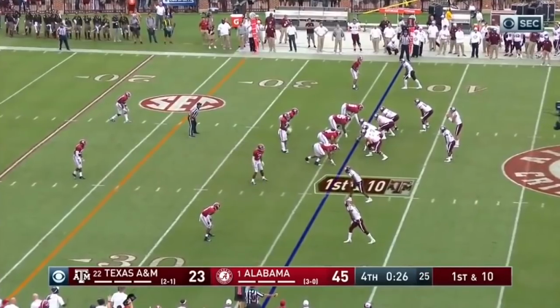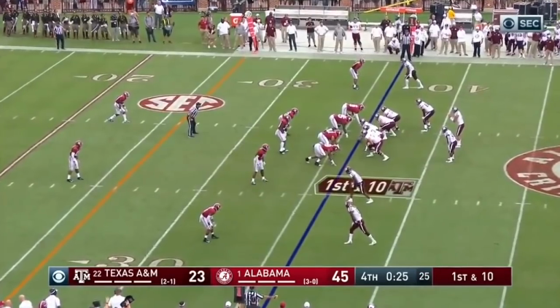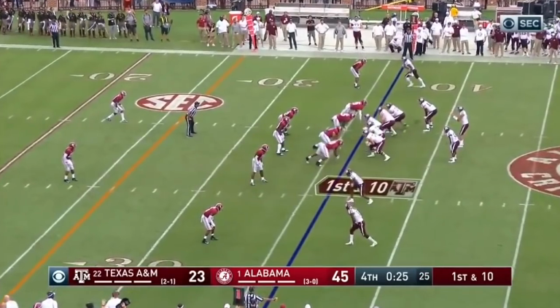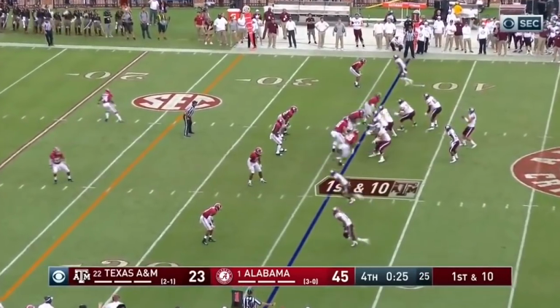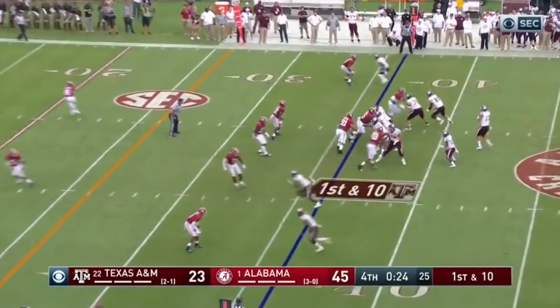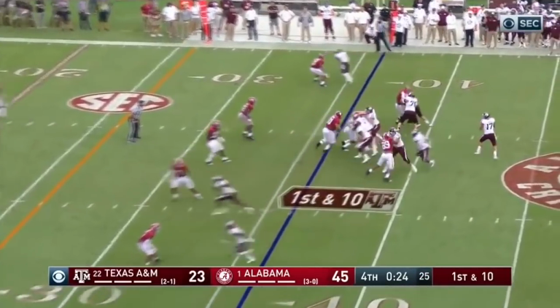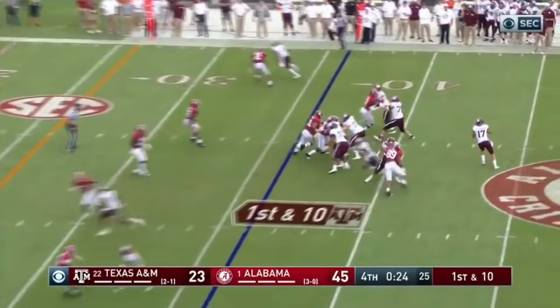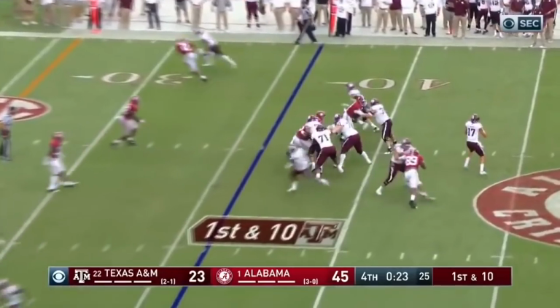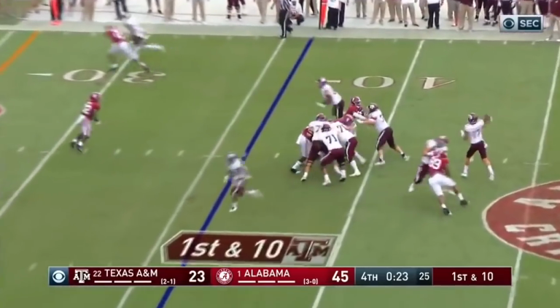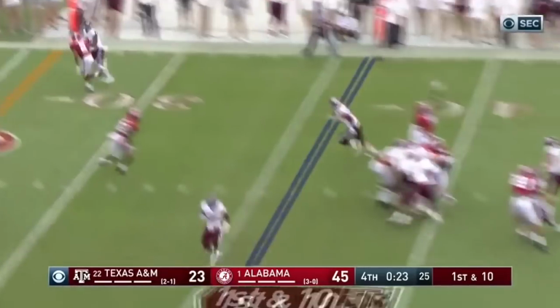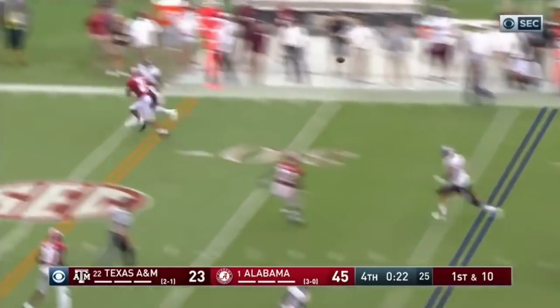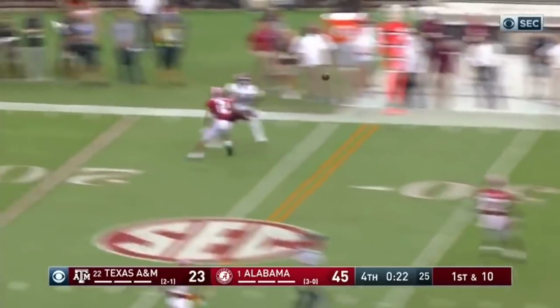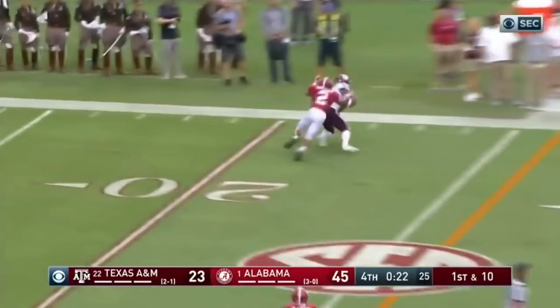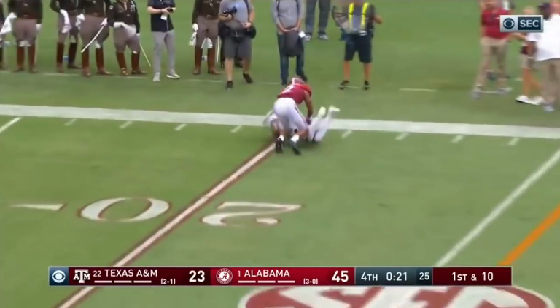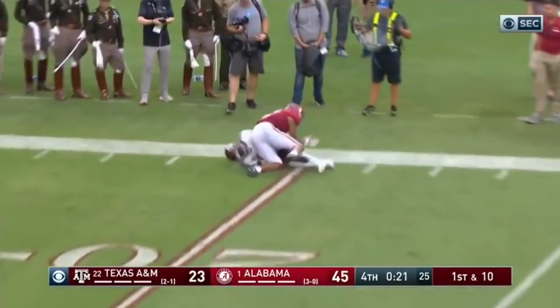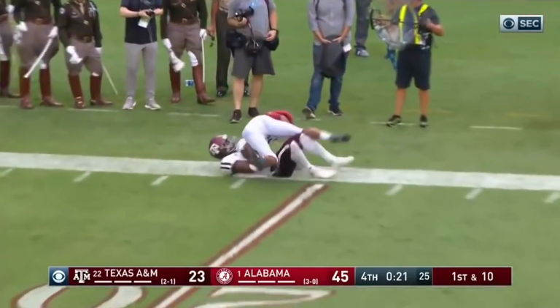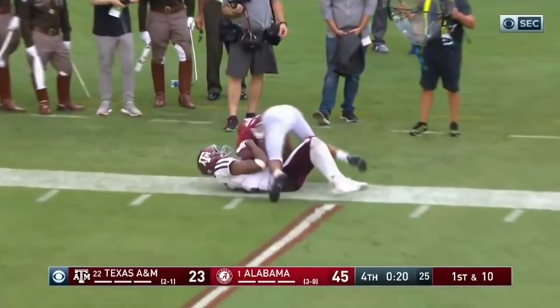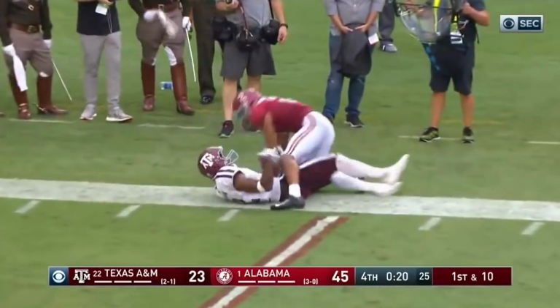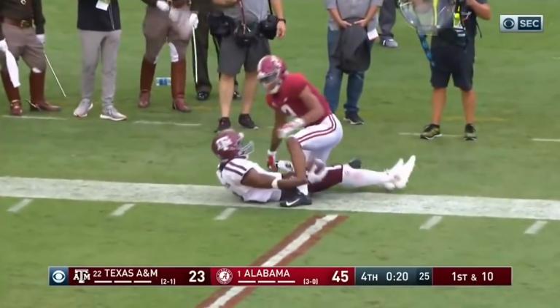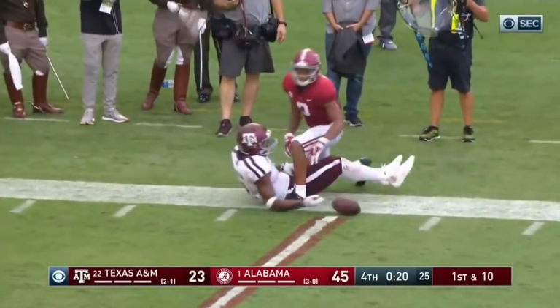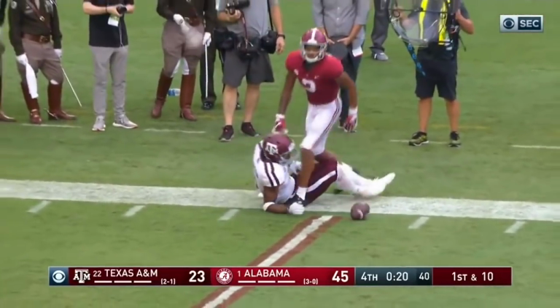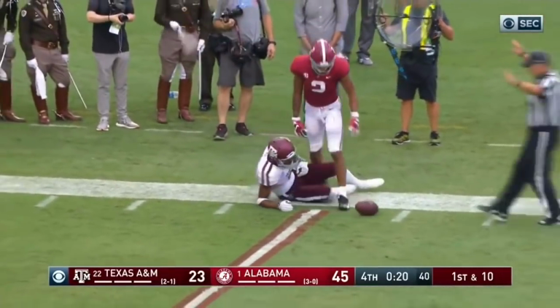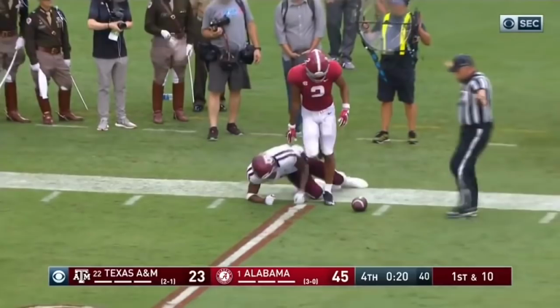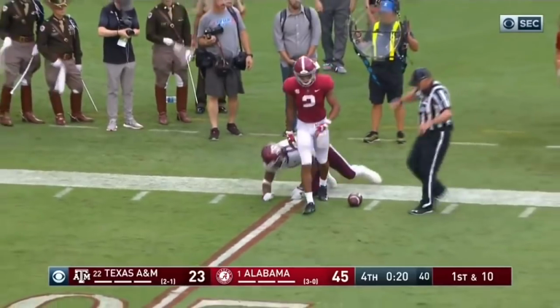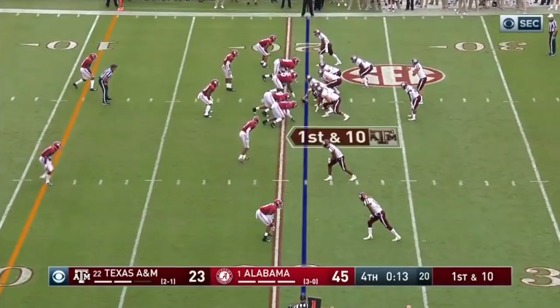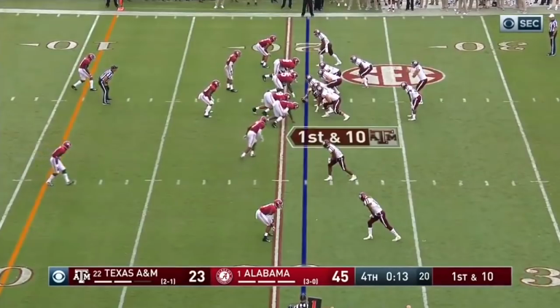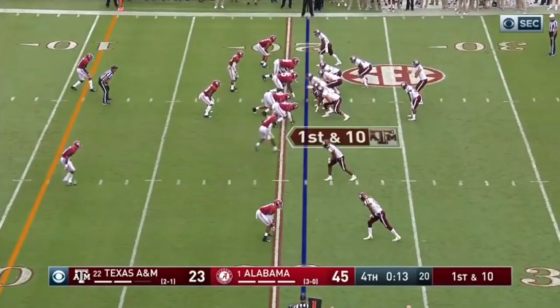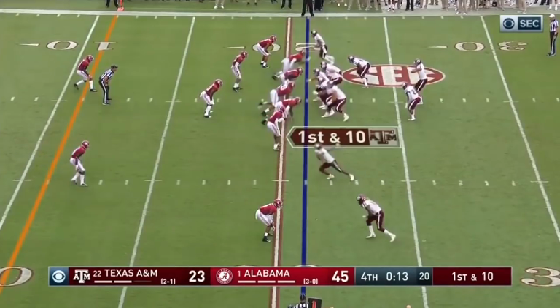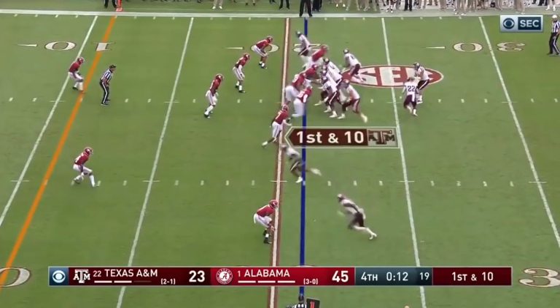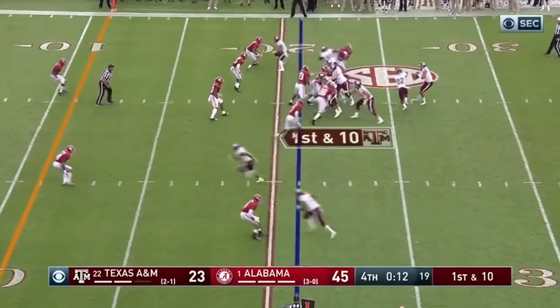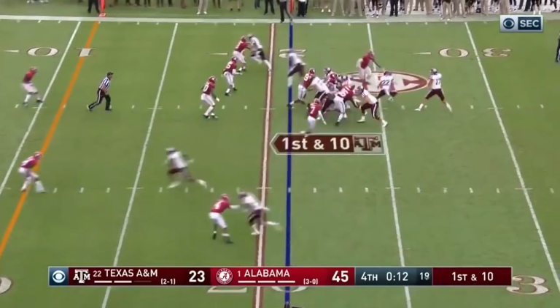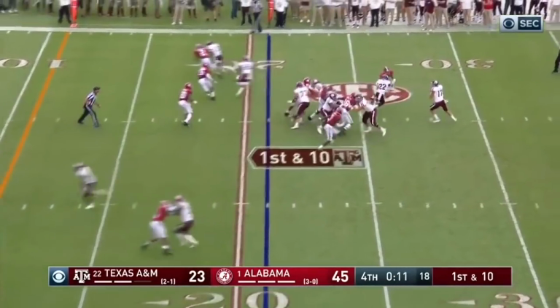When Jimbo was the offensive coordinator, it was very similar to this Alabama team in talent. They have some great receivers on that team. Now we're down to a couple of snaps for Texas A&M.